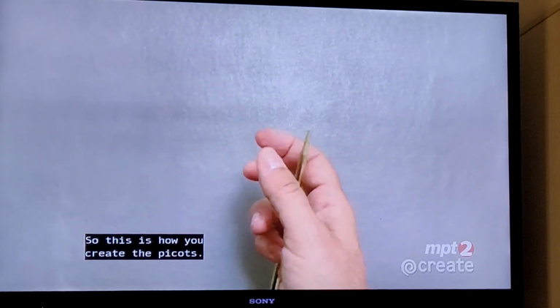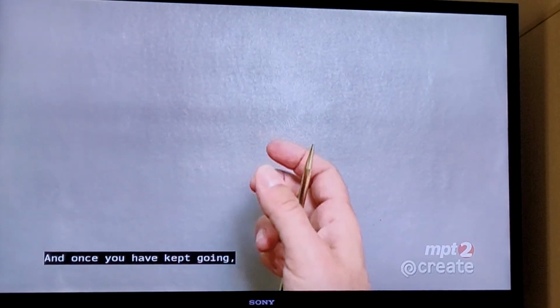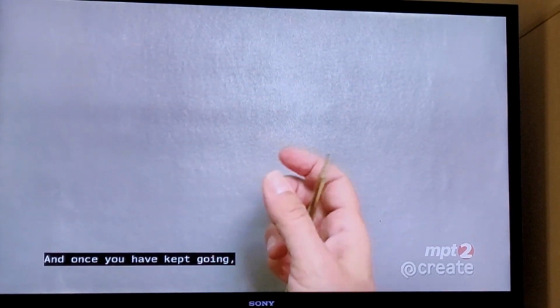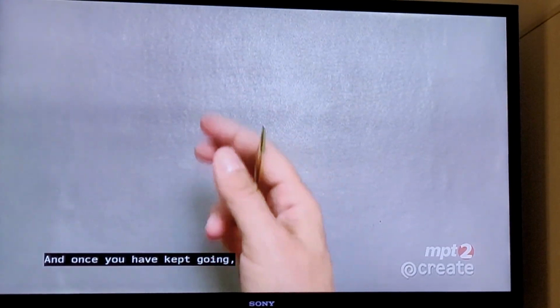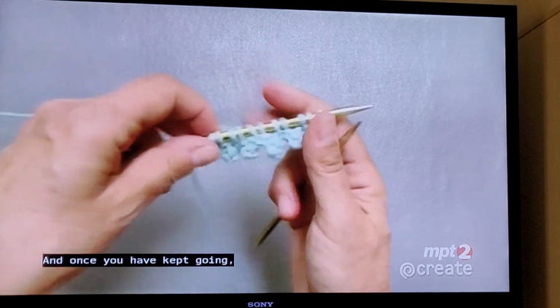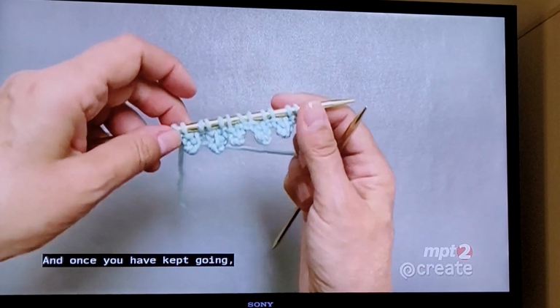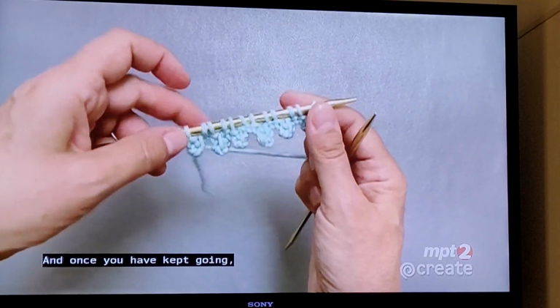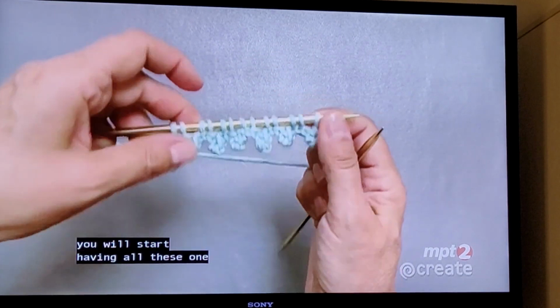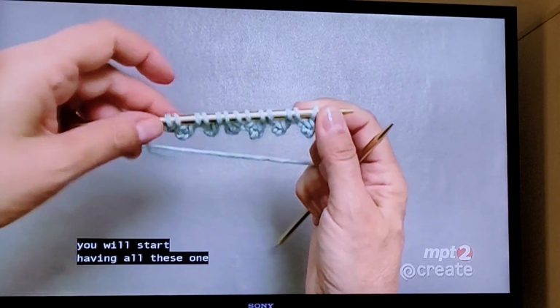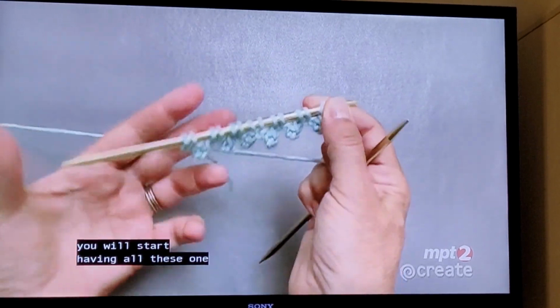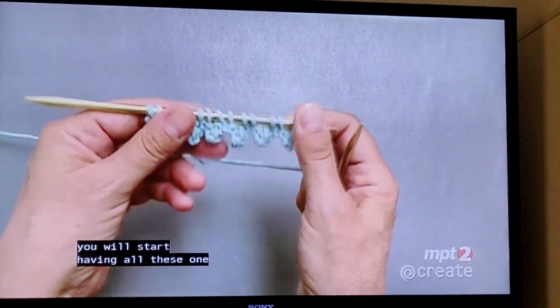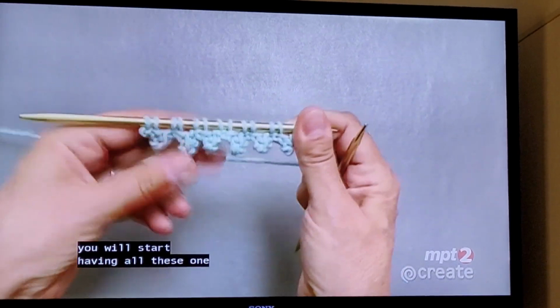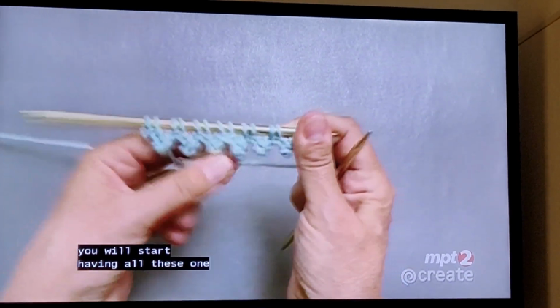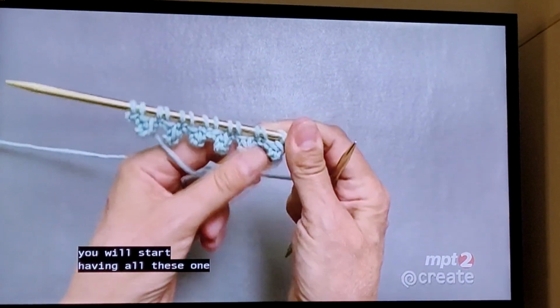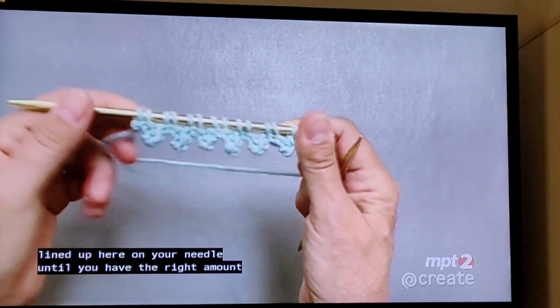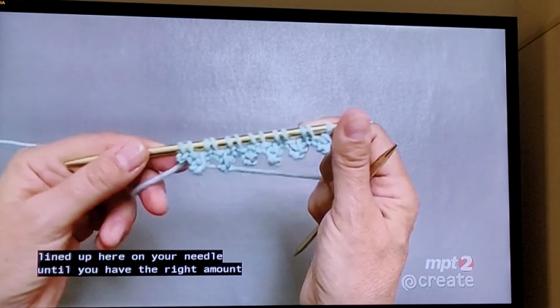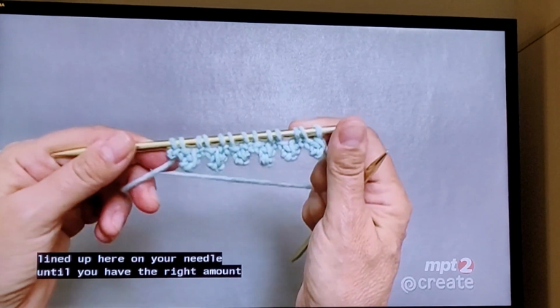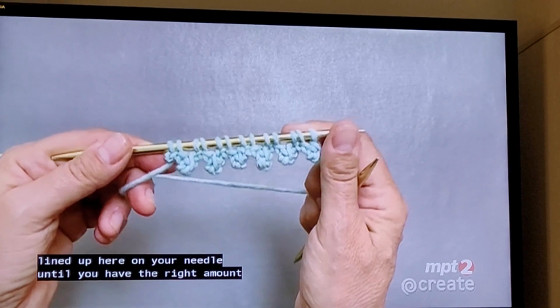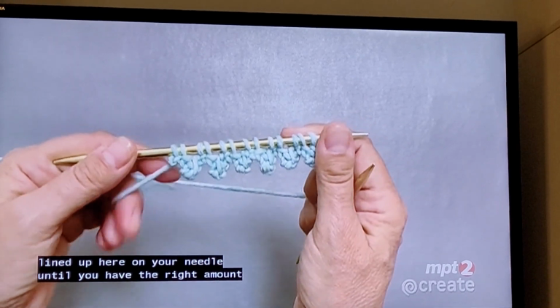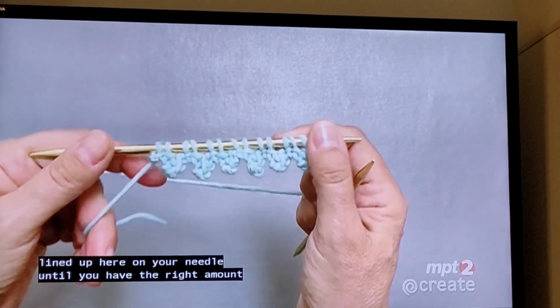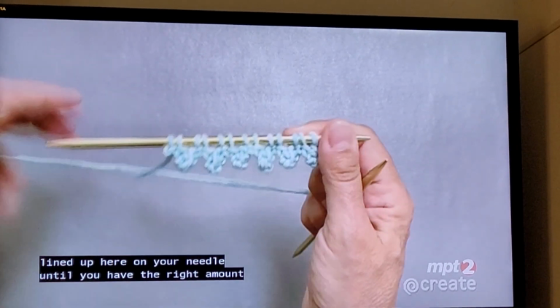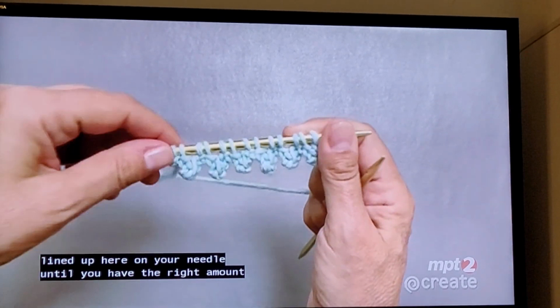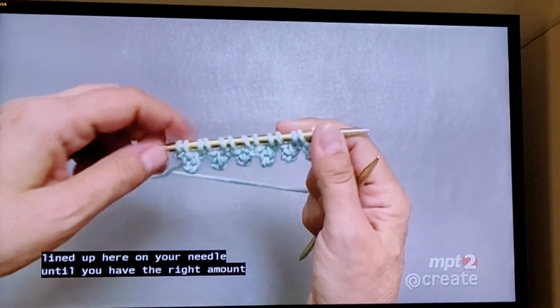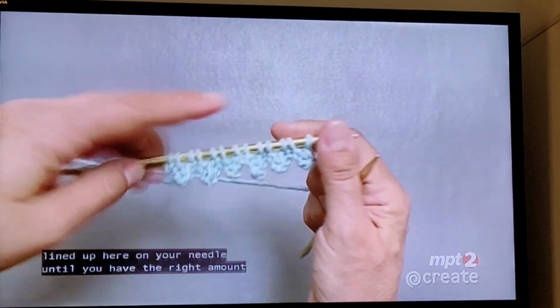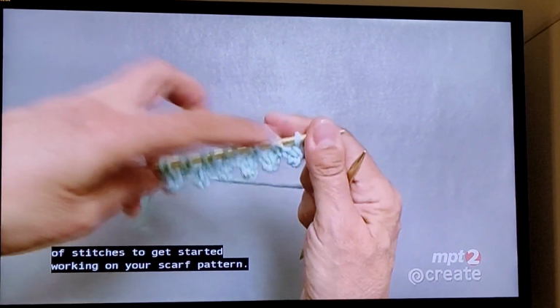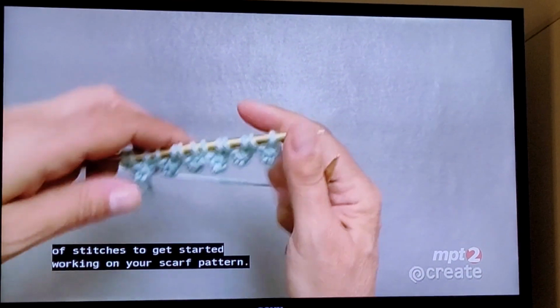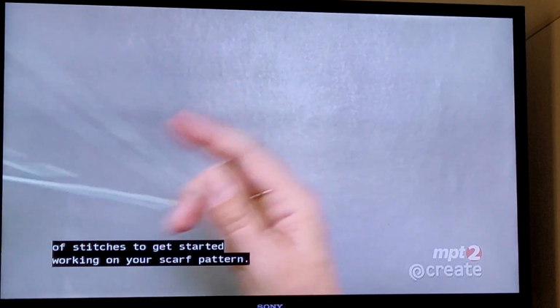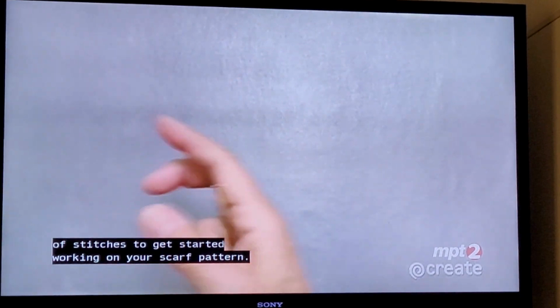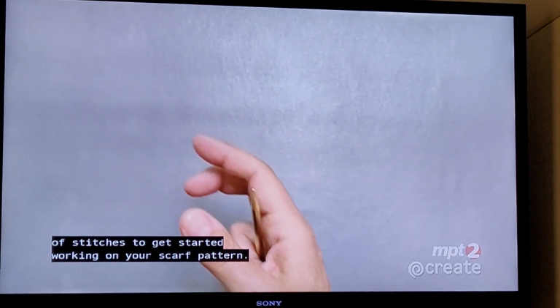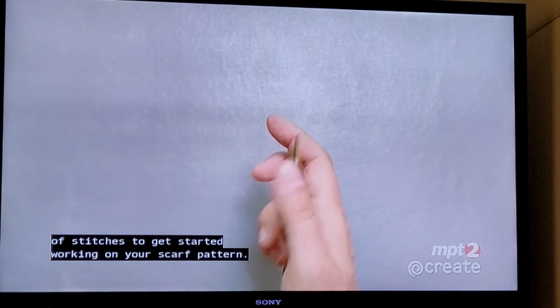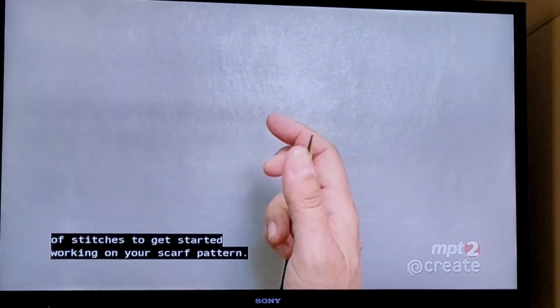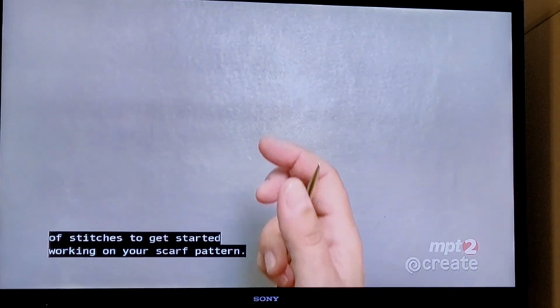Once you keep going, you will start having all these picots lined up on your needle until you have the right amount of stitches to get started working on your scarf pattern.